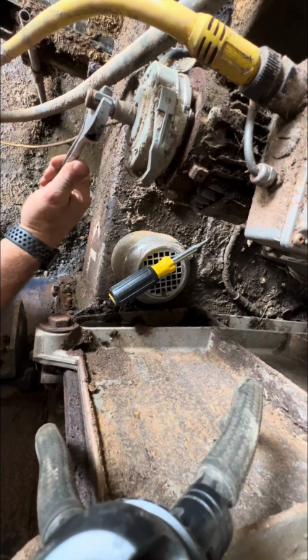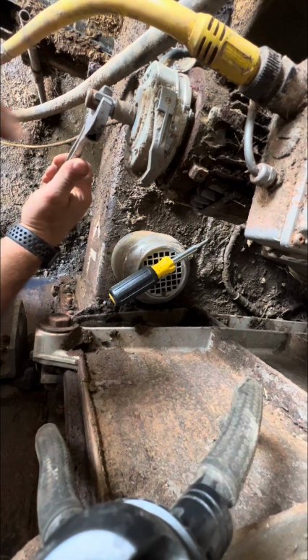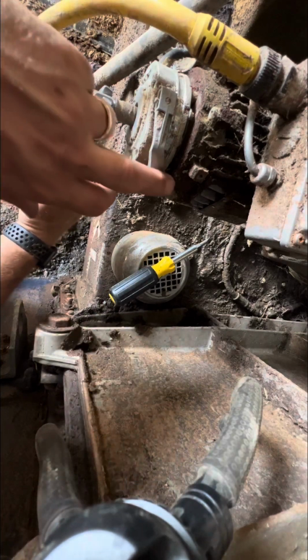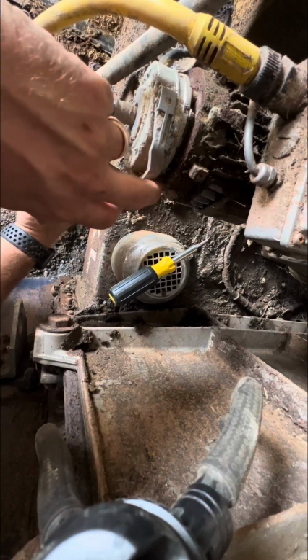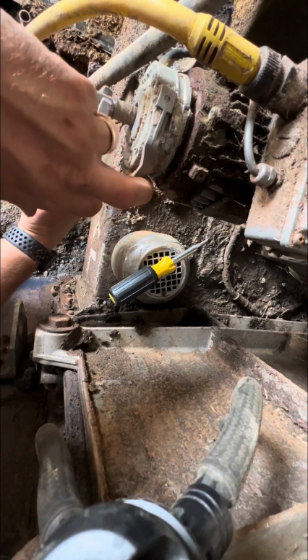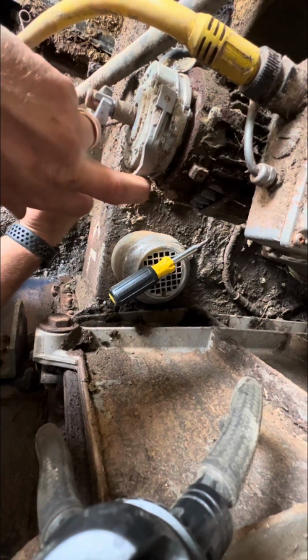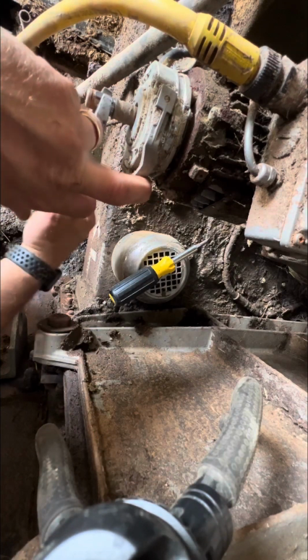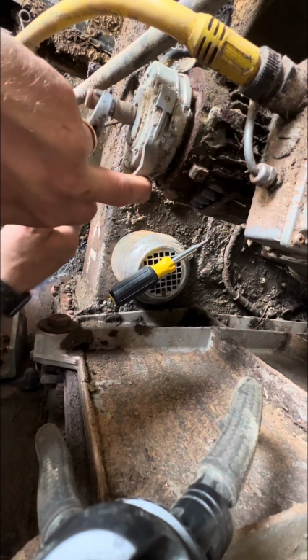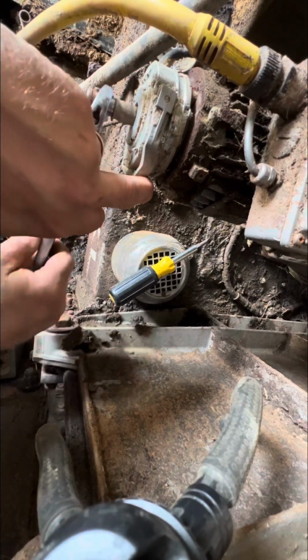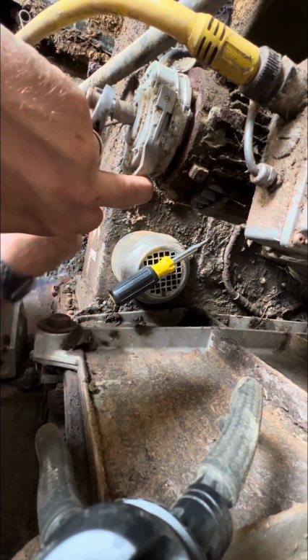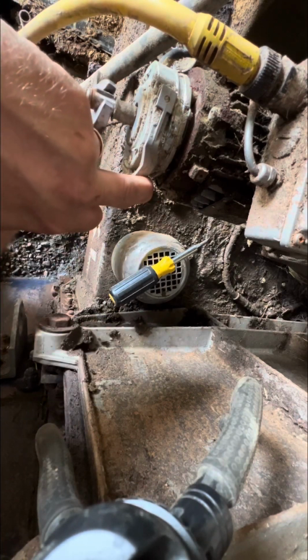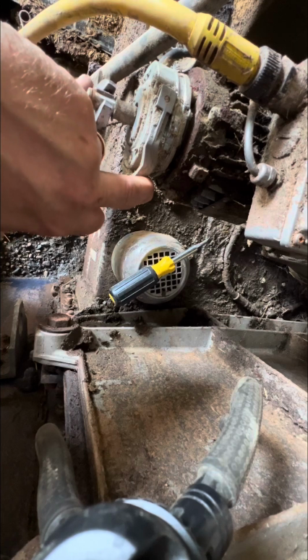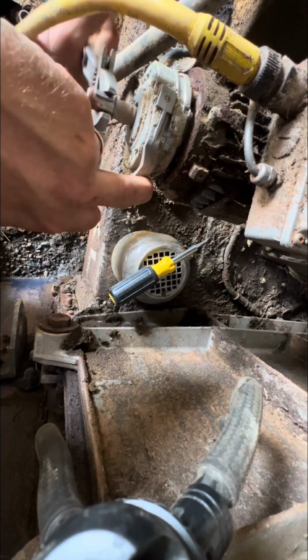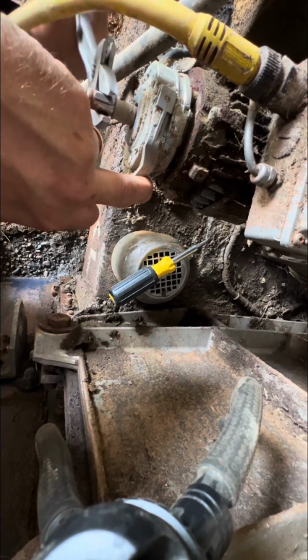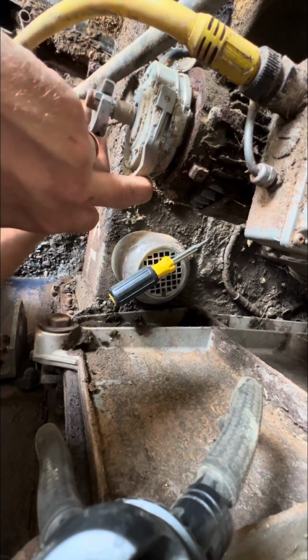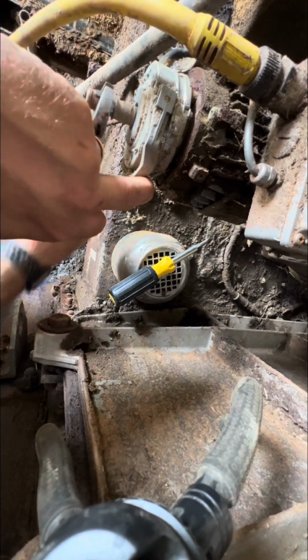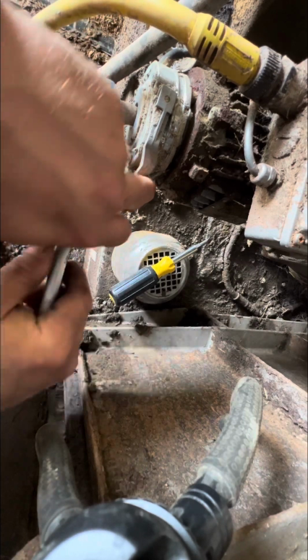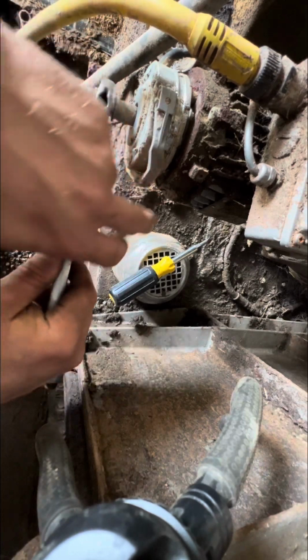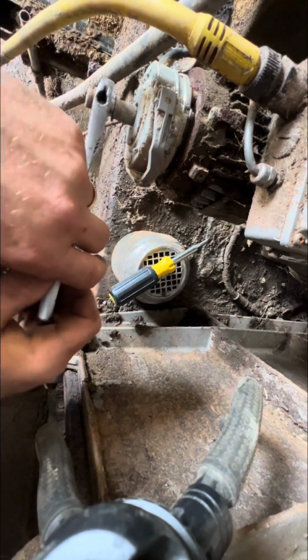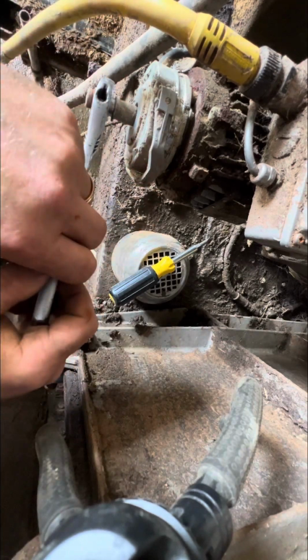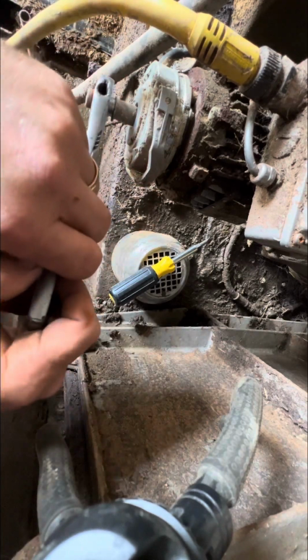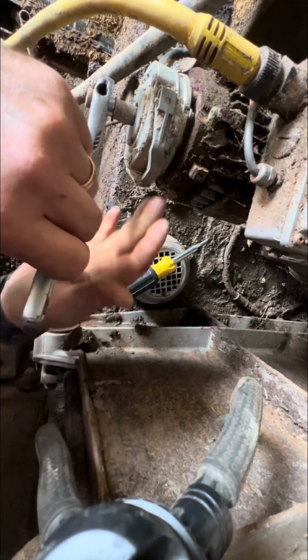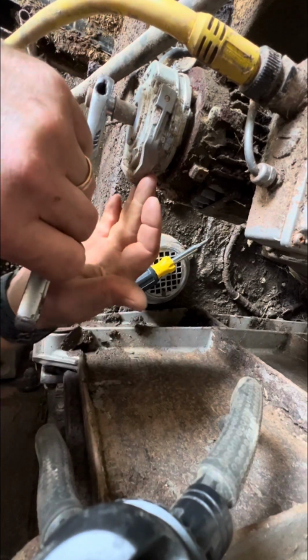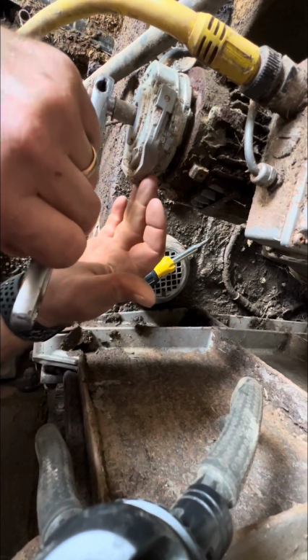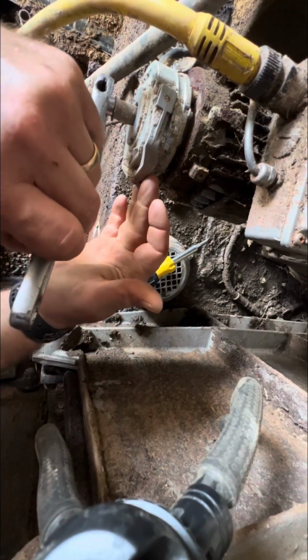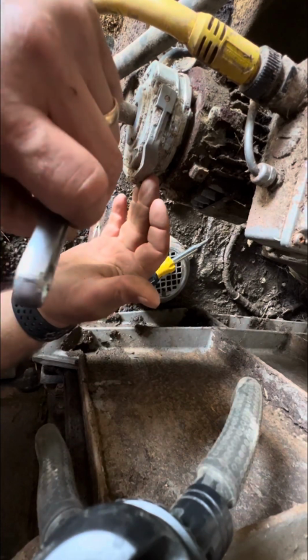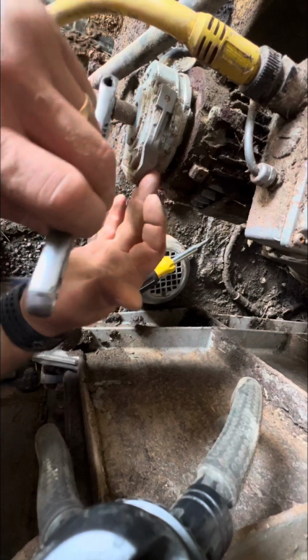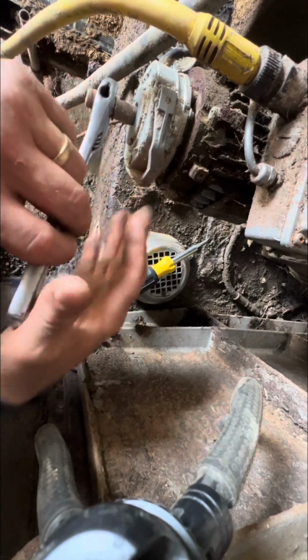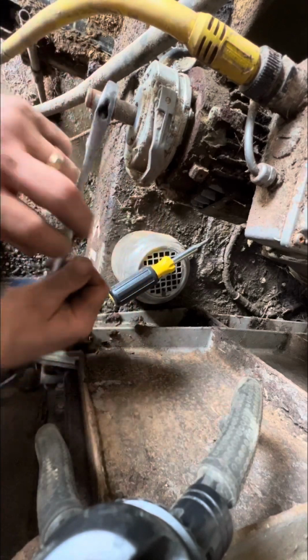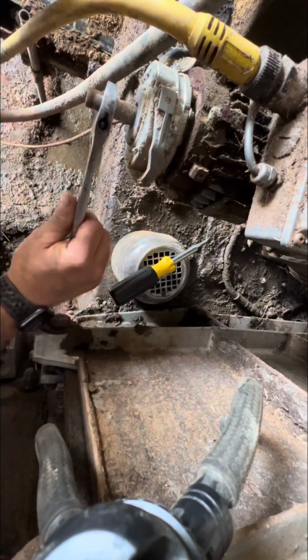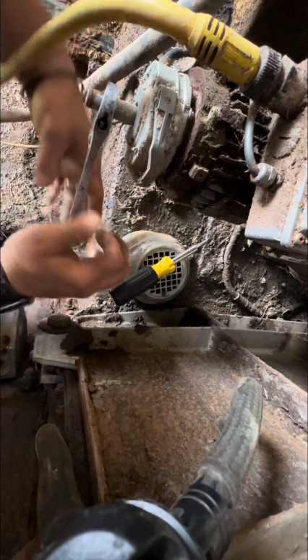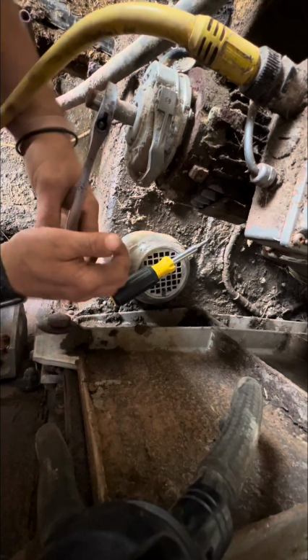That is a very good tip for people that have to deal with round shafts and a key in there, because otherwise it's a pipe wrench or channel lock and then you screw the shaft all up.